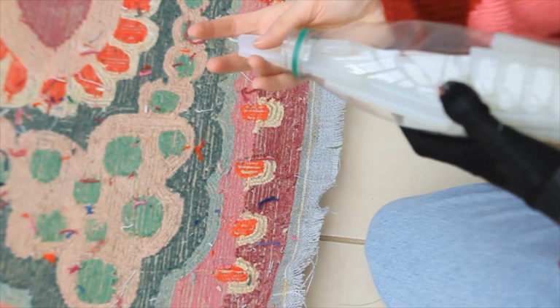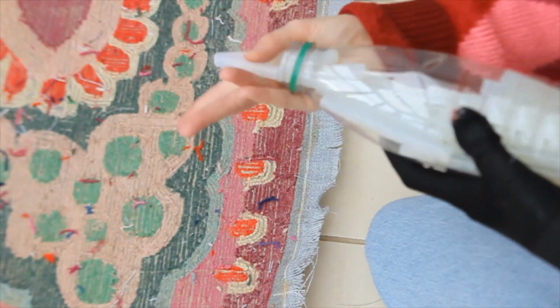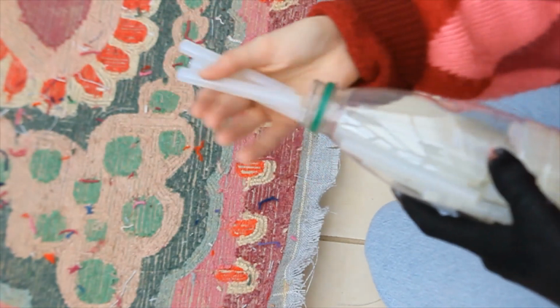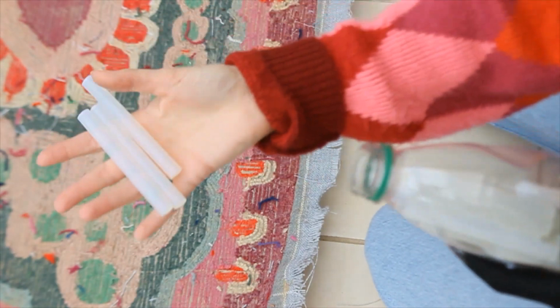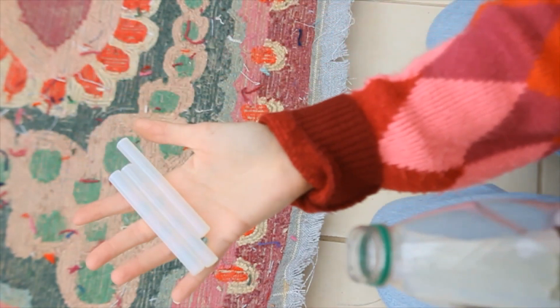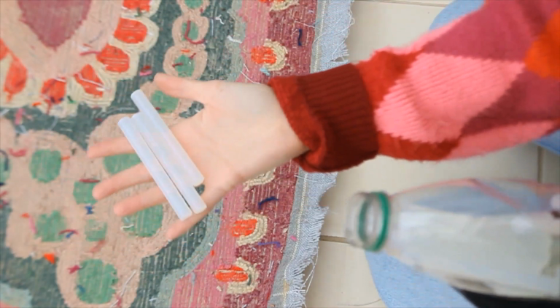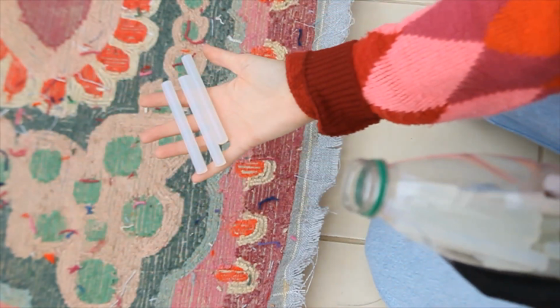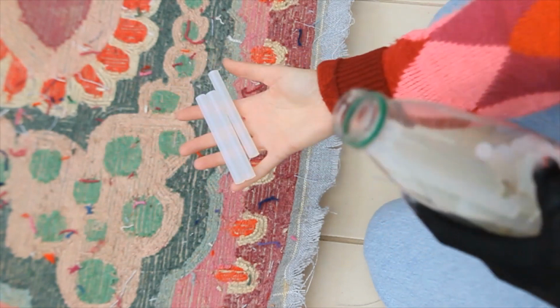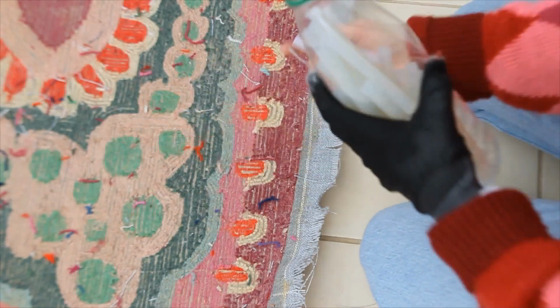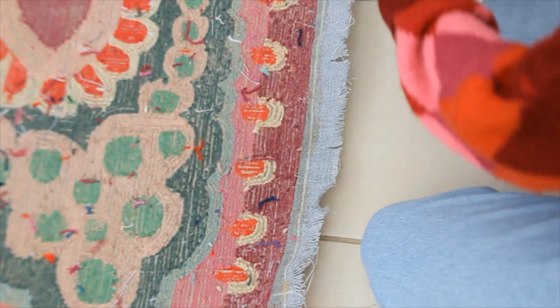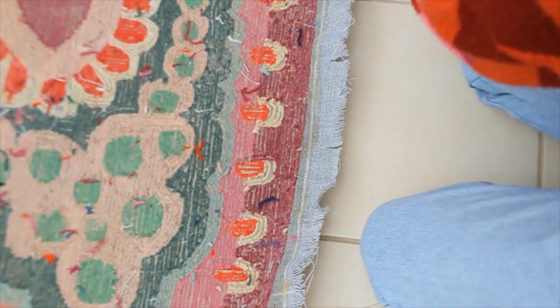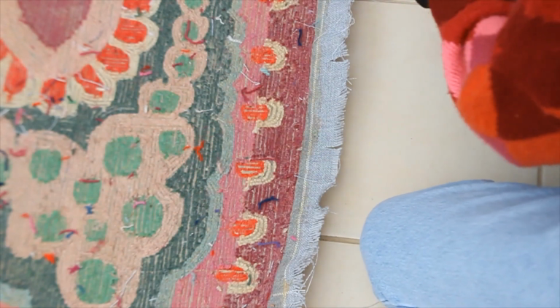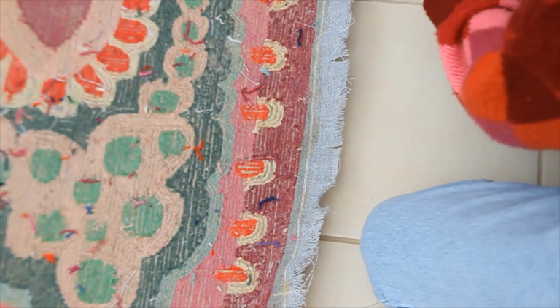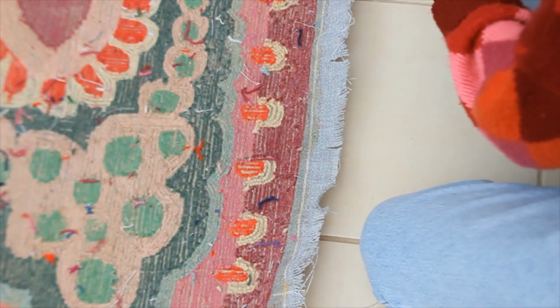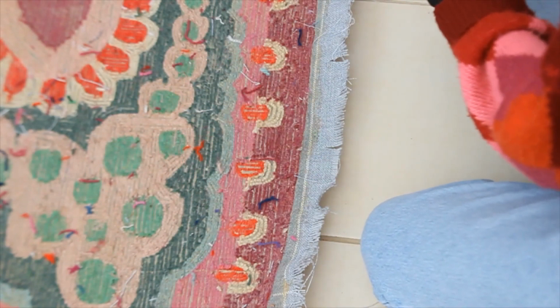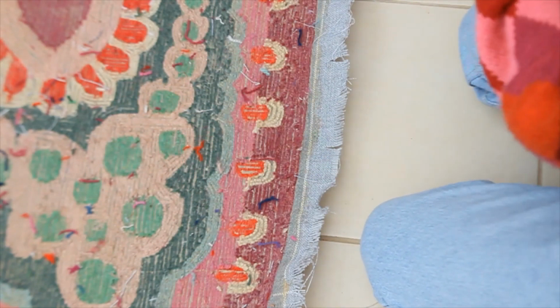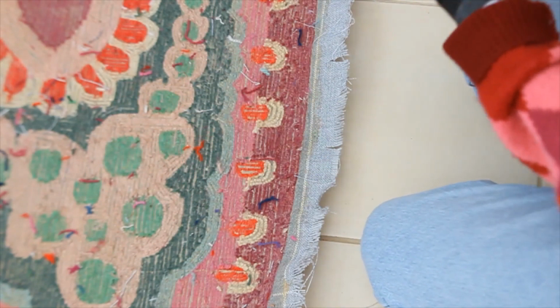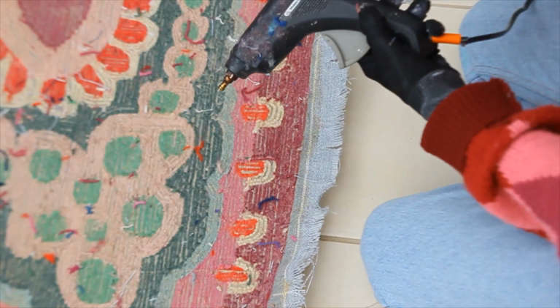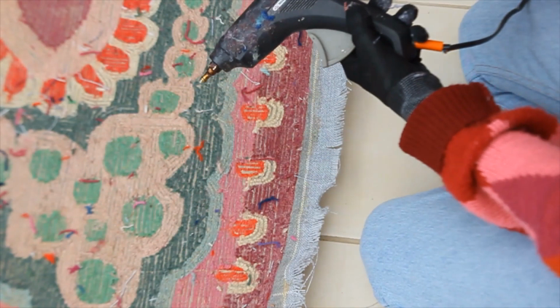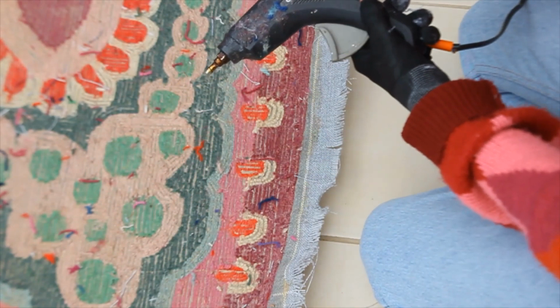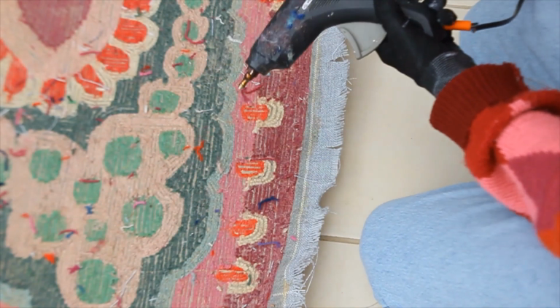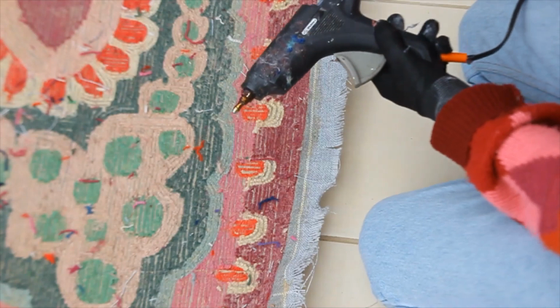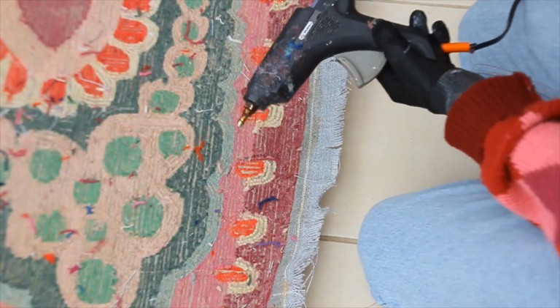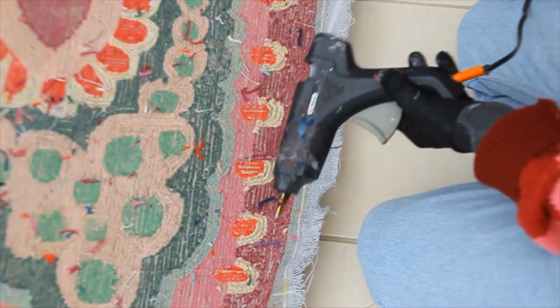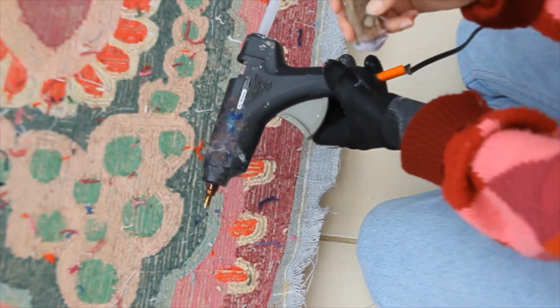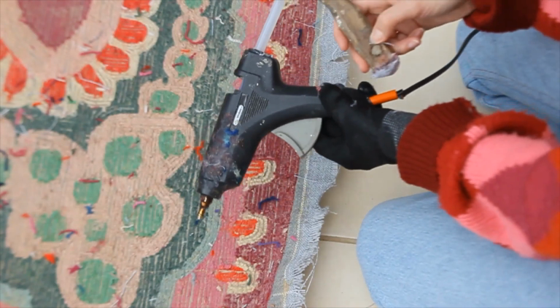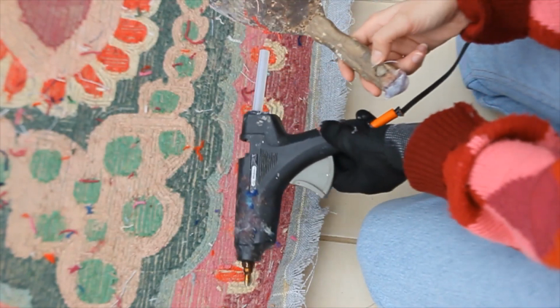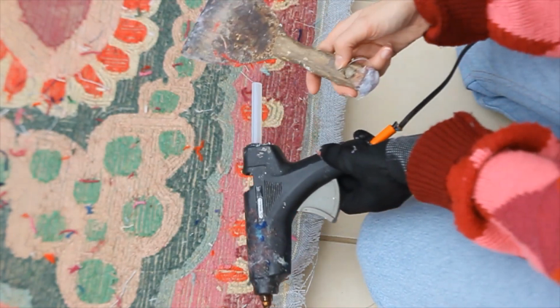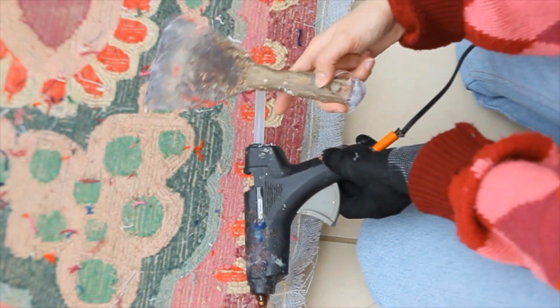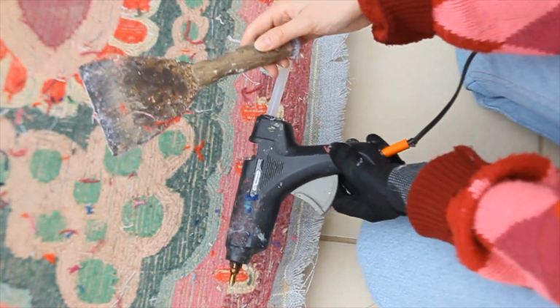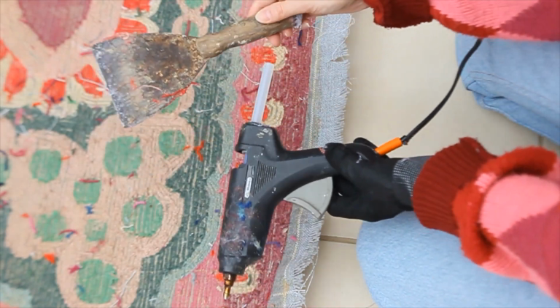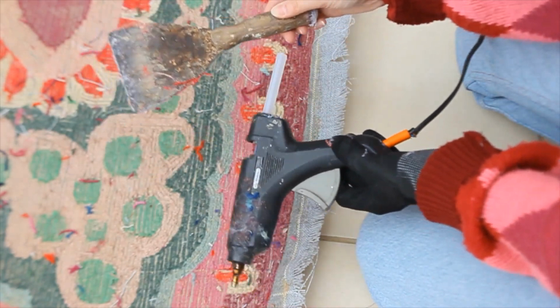So you're going to need some hot glue gun sticks, a hot glue gun, something to press the fabric into place when you're gluing it down, and a thick glove so that you don't burn your skin with the glue.